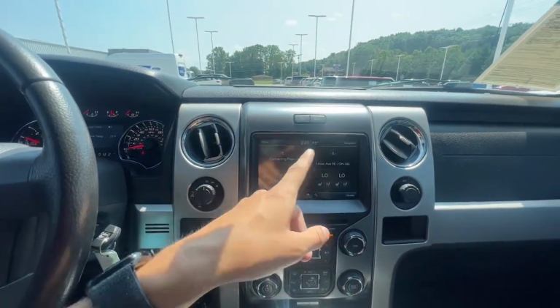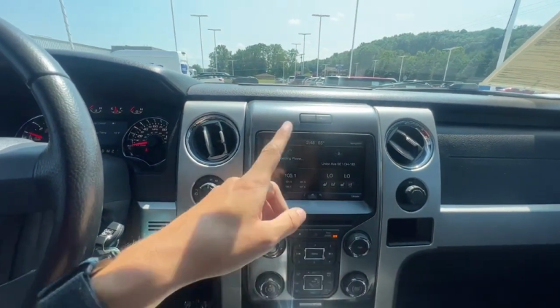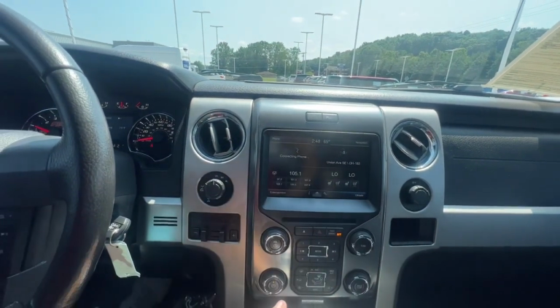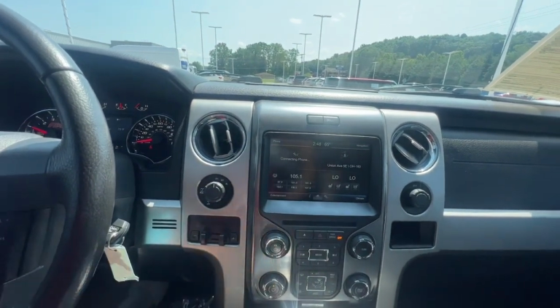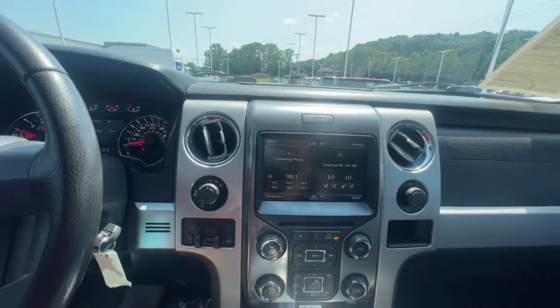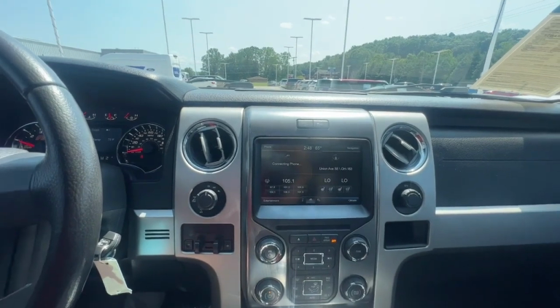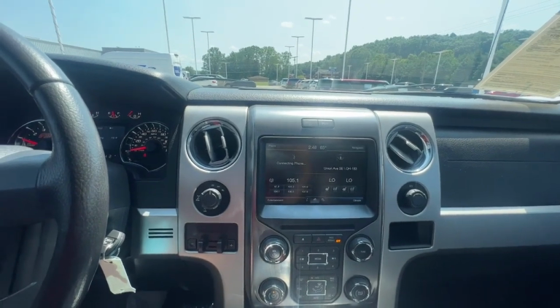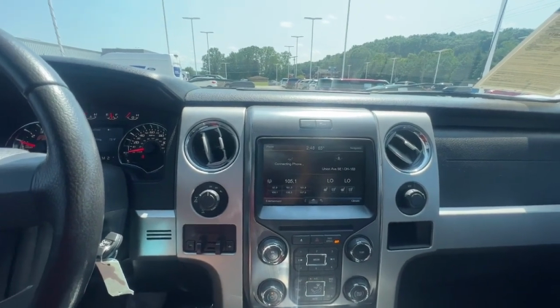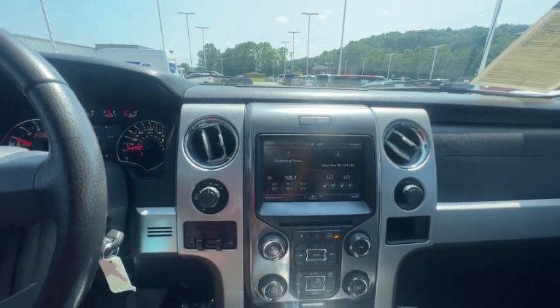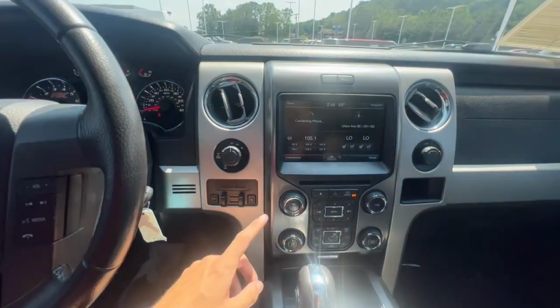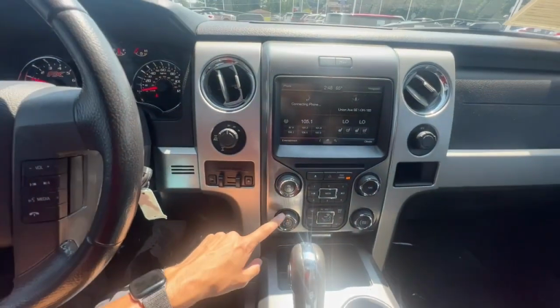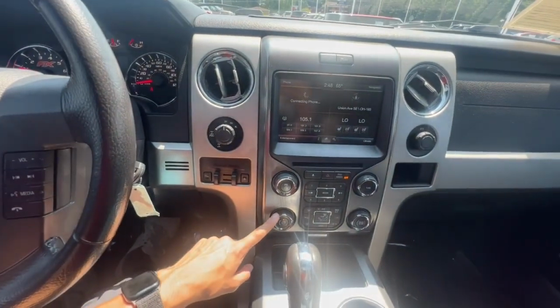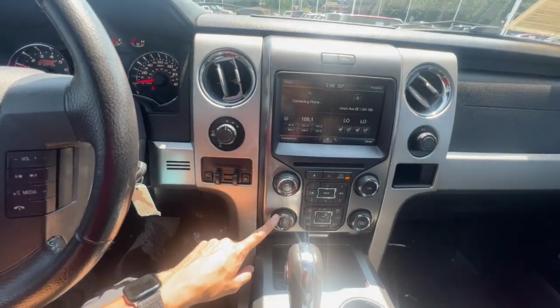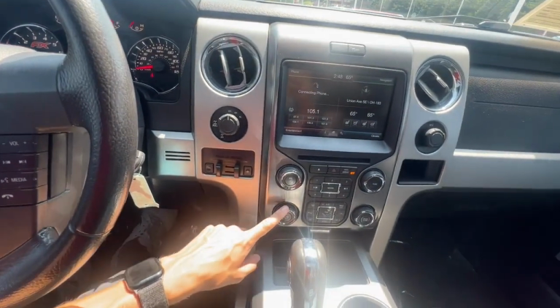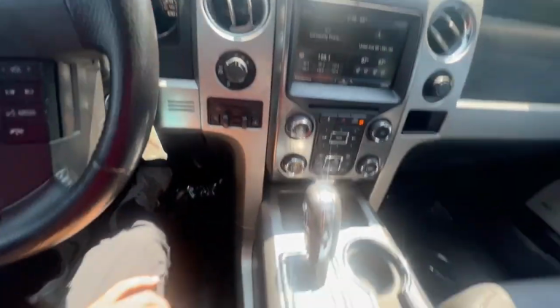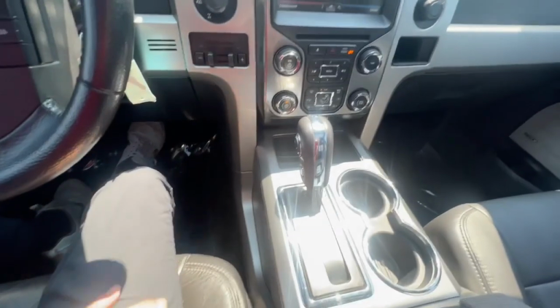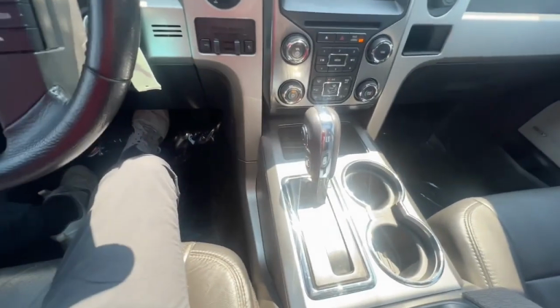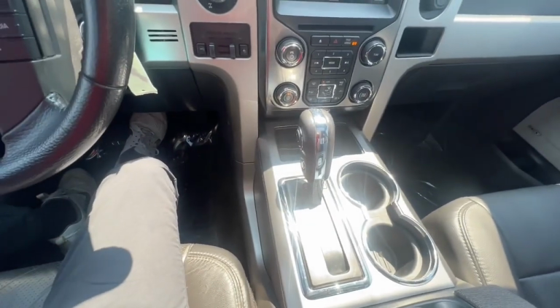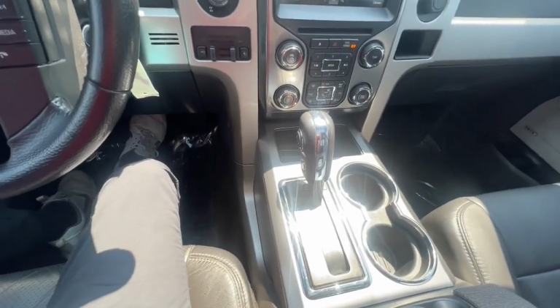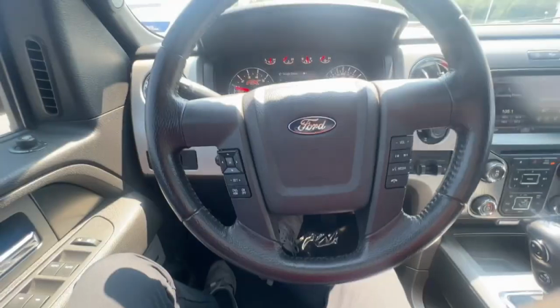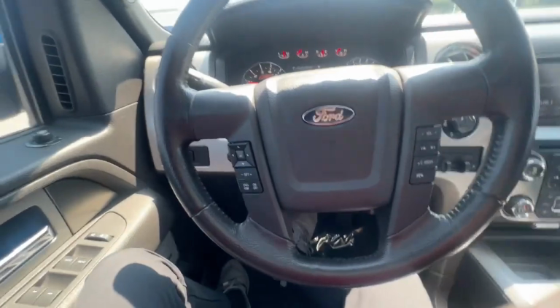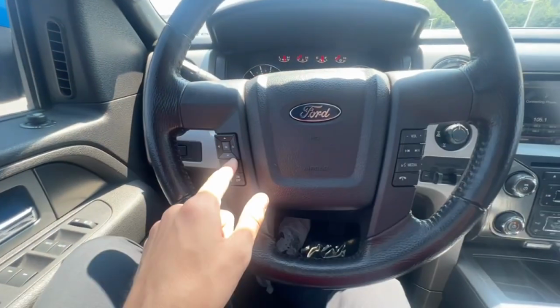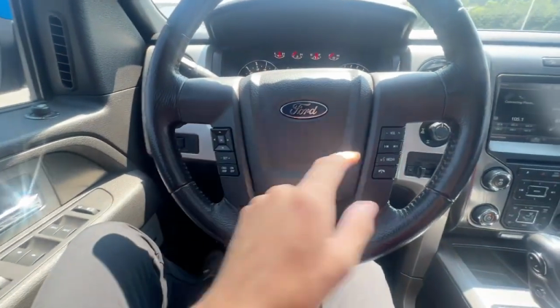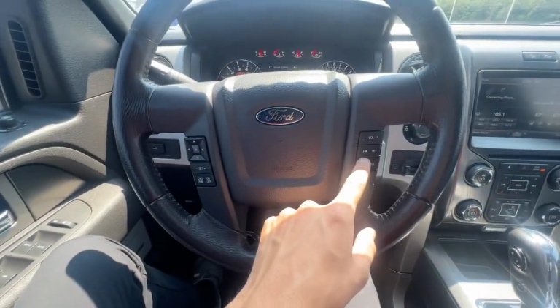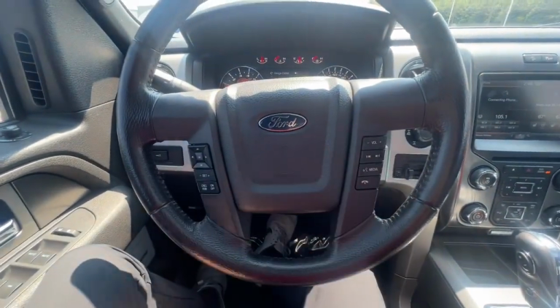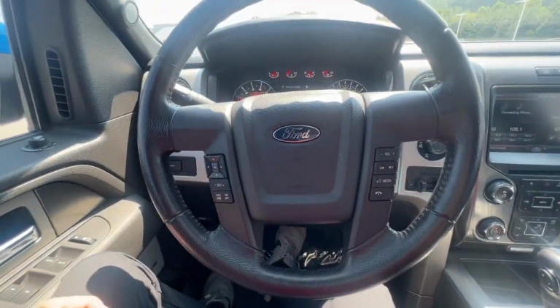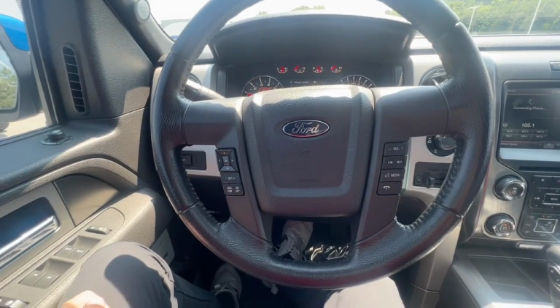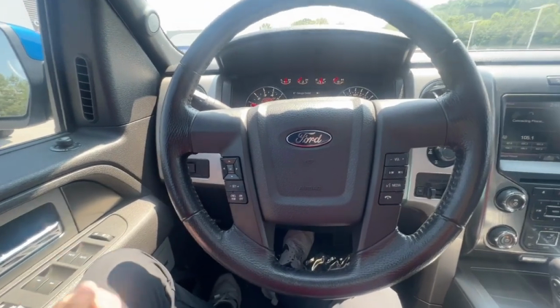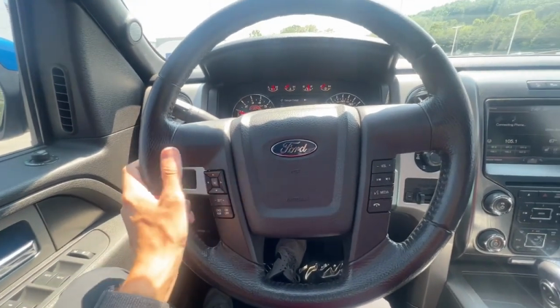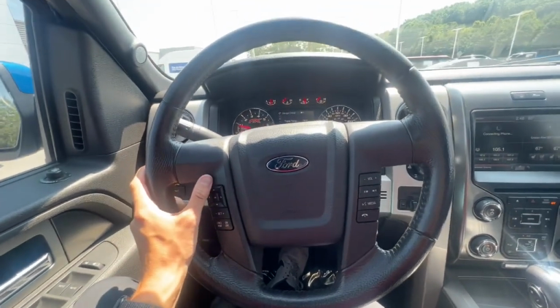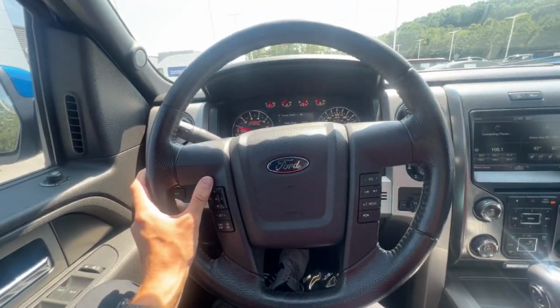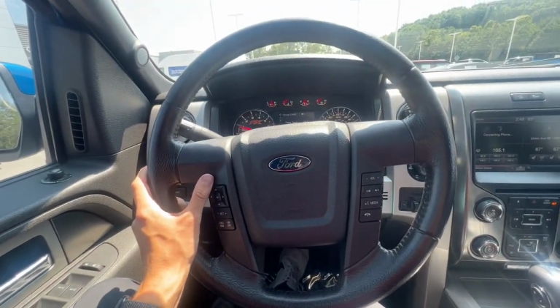This screen is going to be all touchscreen — you can use your Bluetooth, anything like that. Coming down to your climate controls, they're here, and then obviously your shifter is there as well. Your cruise controls are on the steering wheel, as well as your volume controls, so you can keep your eyes on the road.